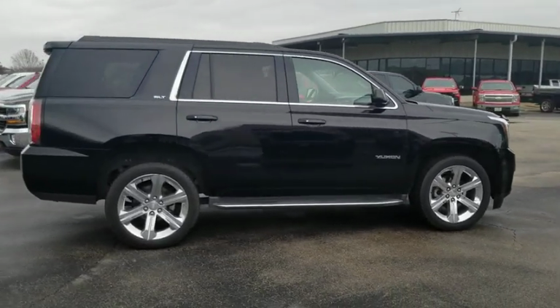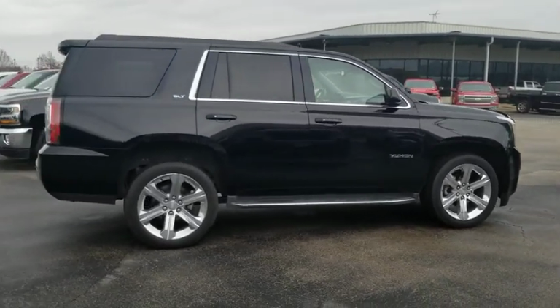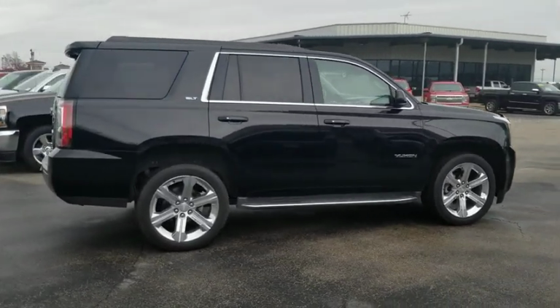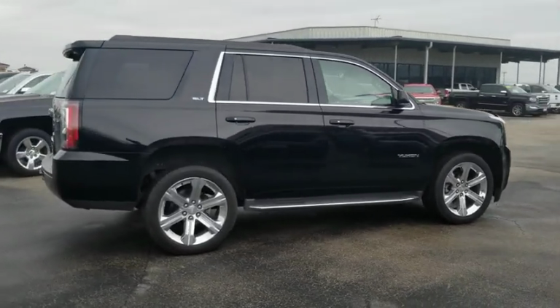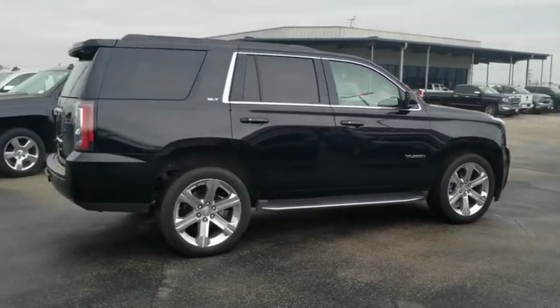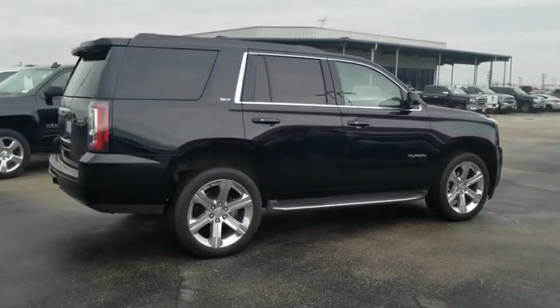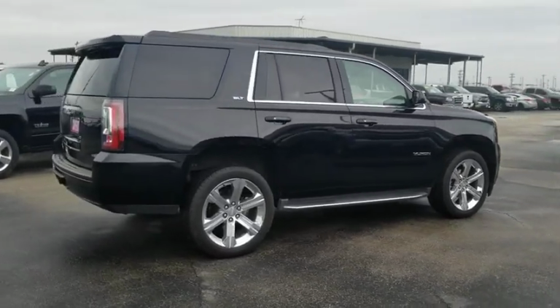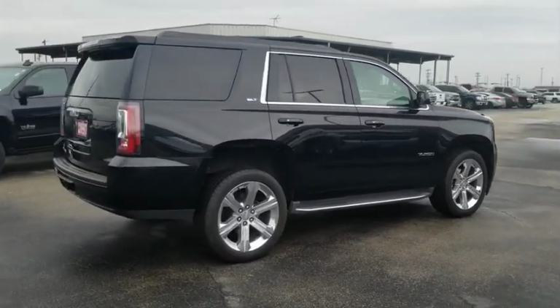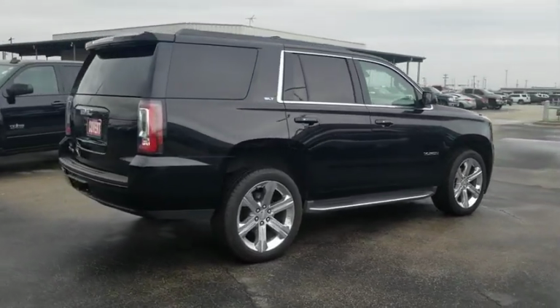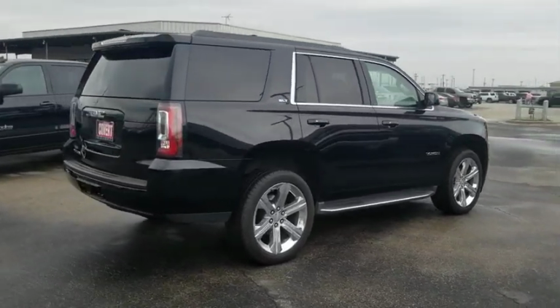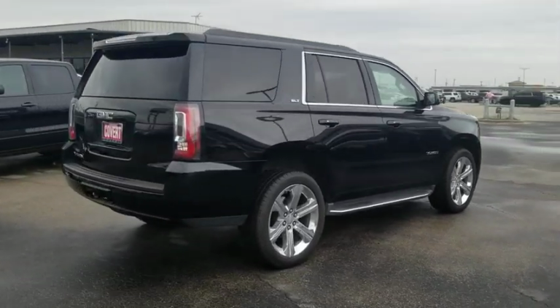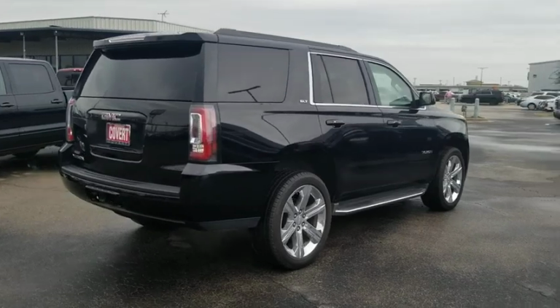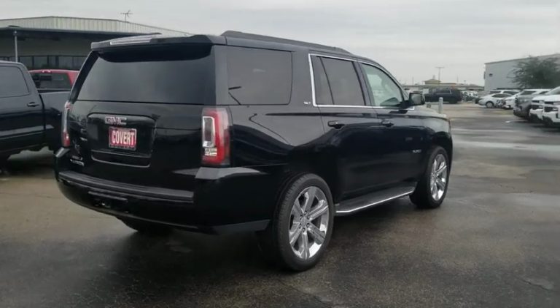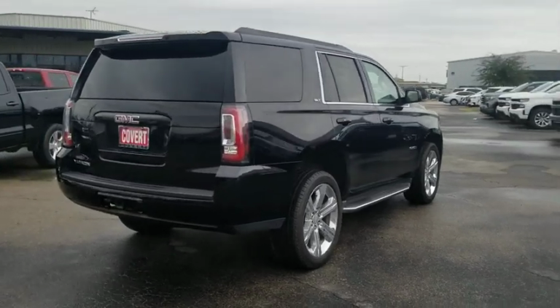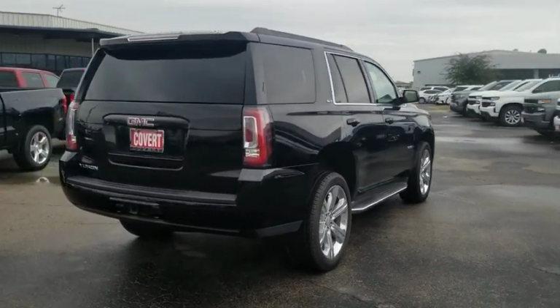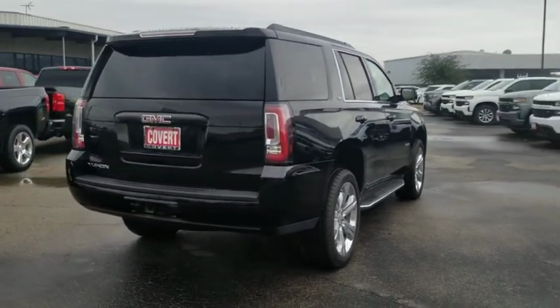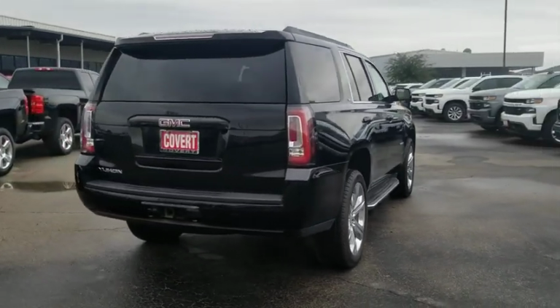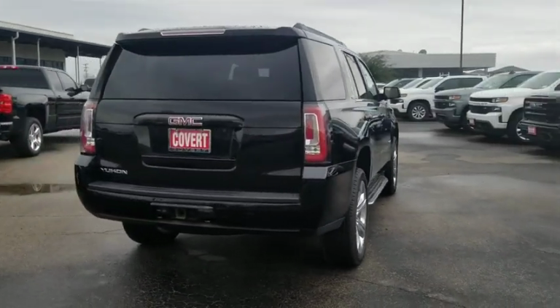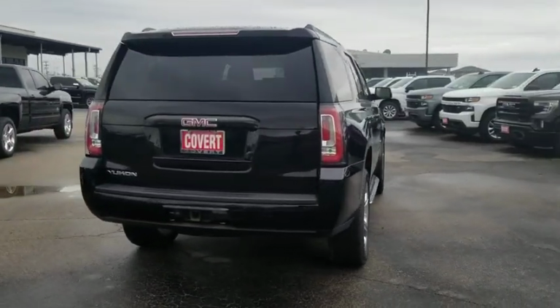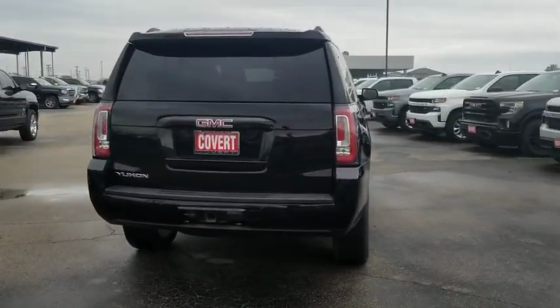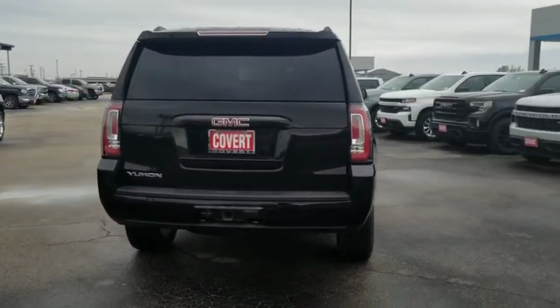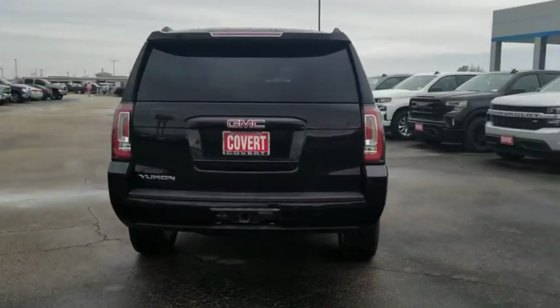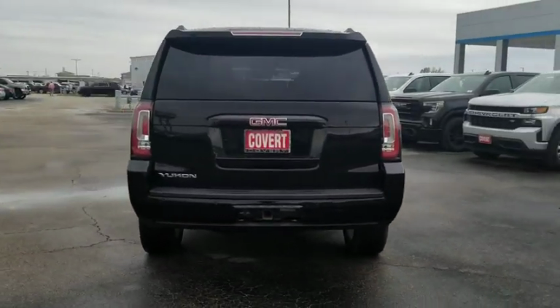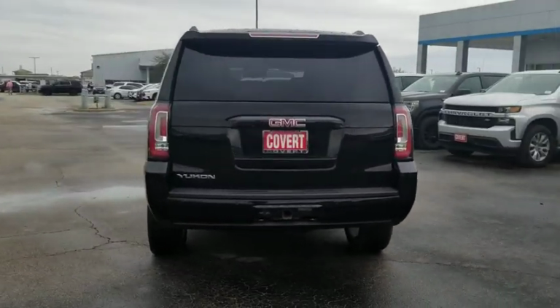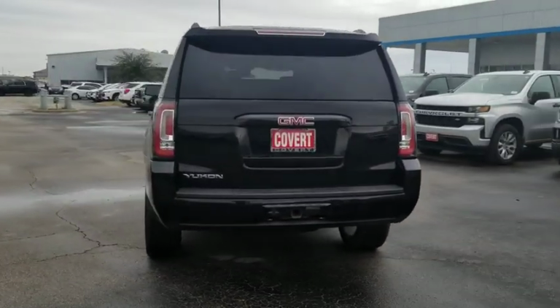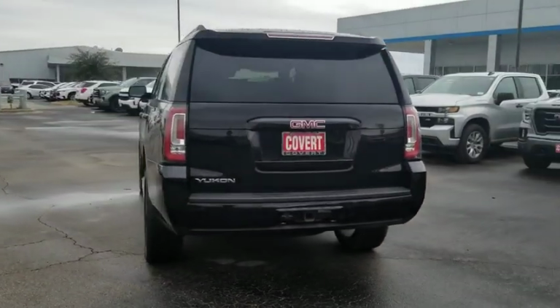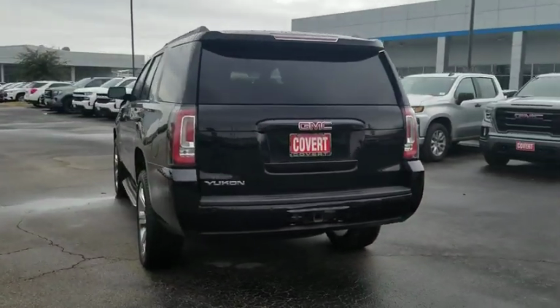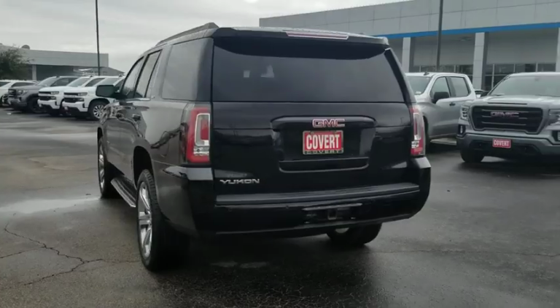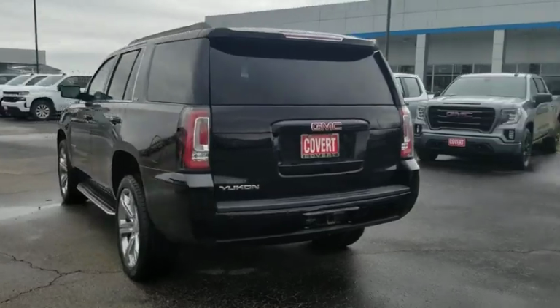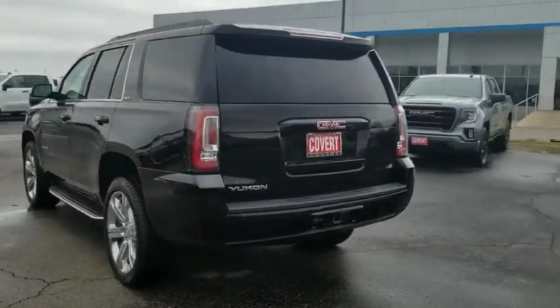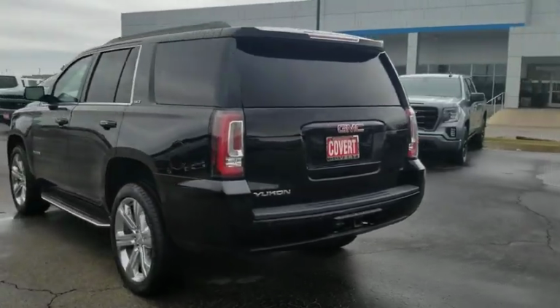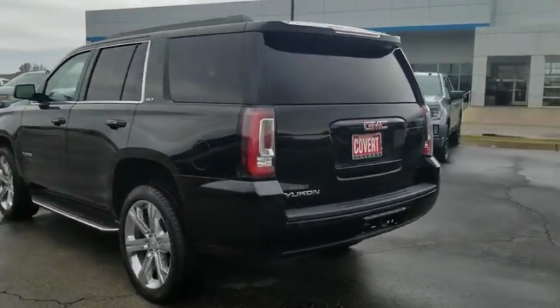Boasting a Vortec engine with active fuel management and flex fuel, the Yukon is agile and capable. This vehicle has less than 65,000 miles.